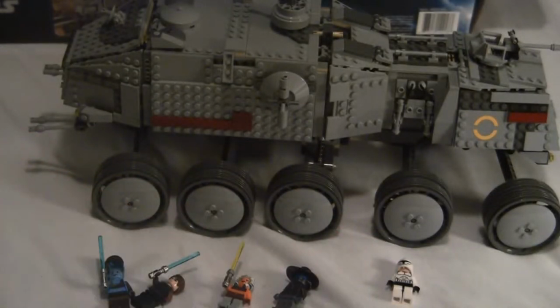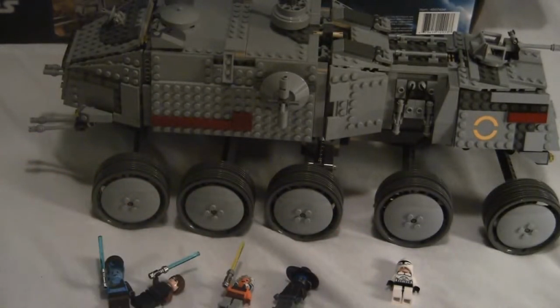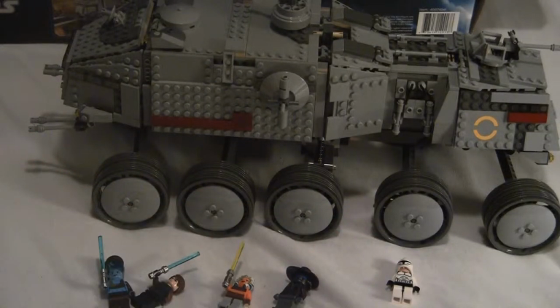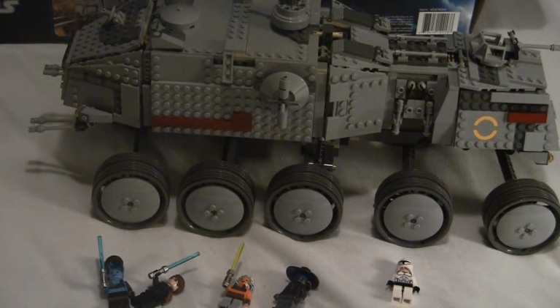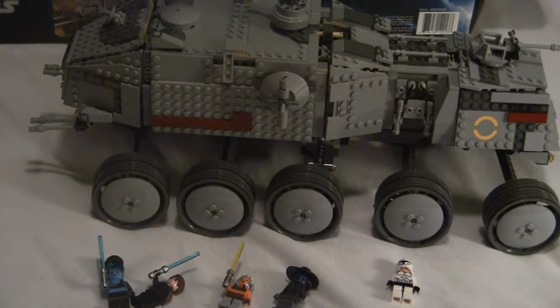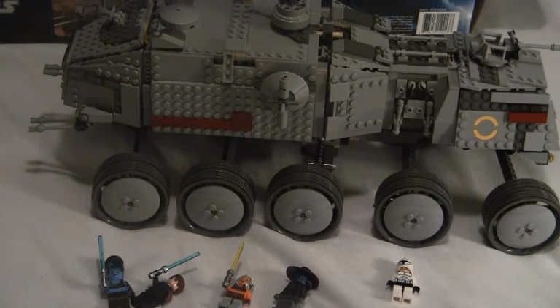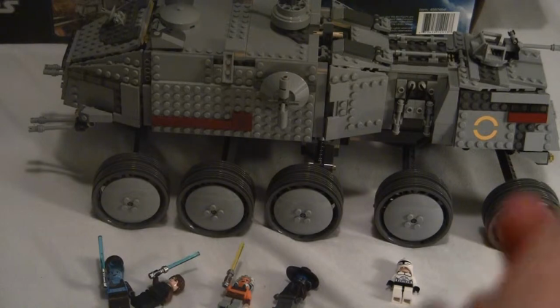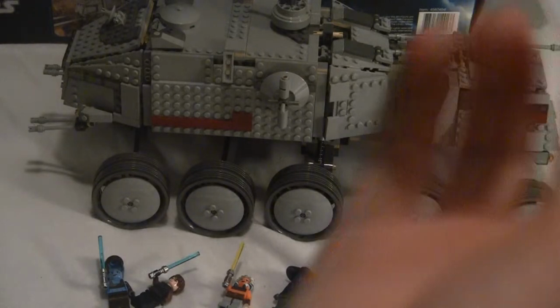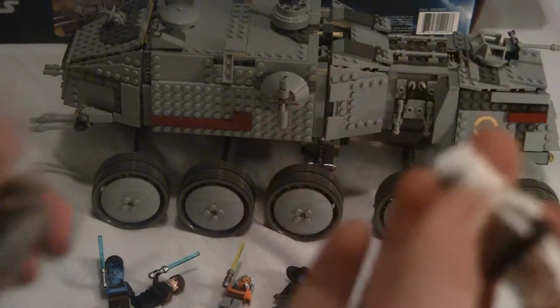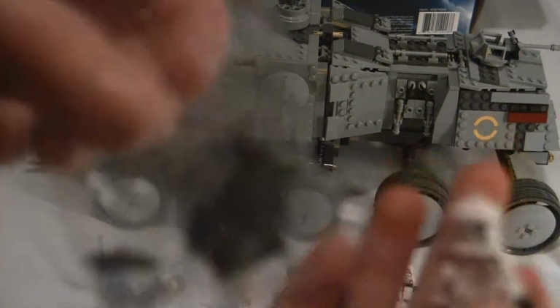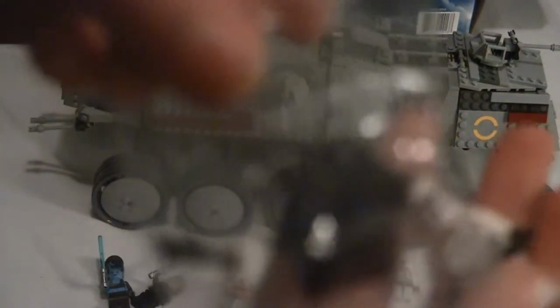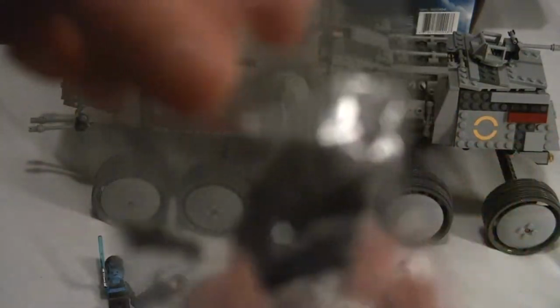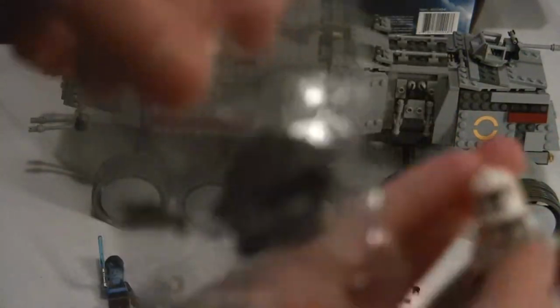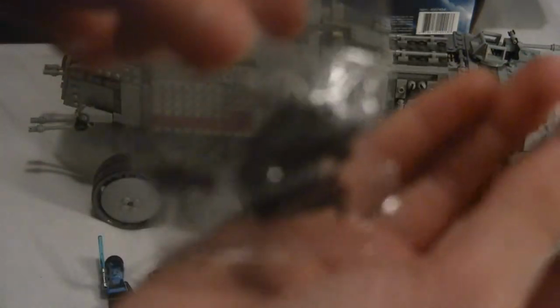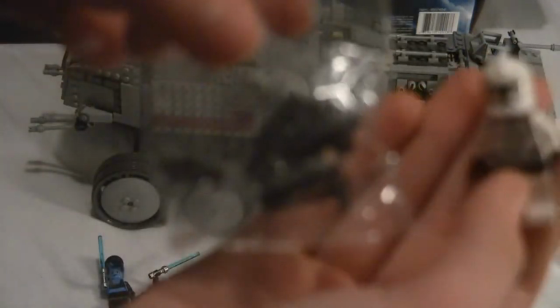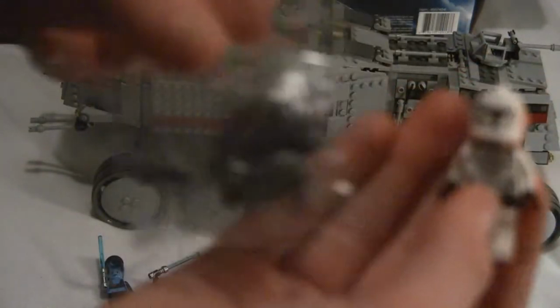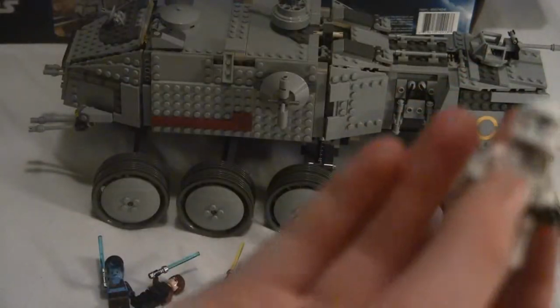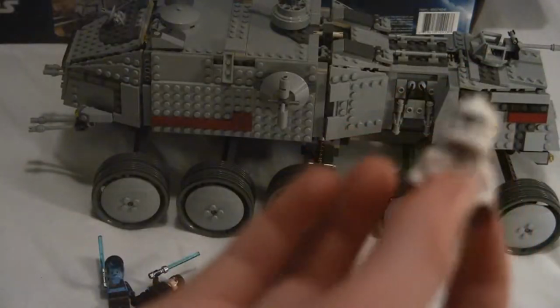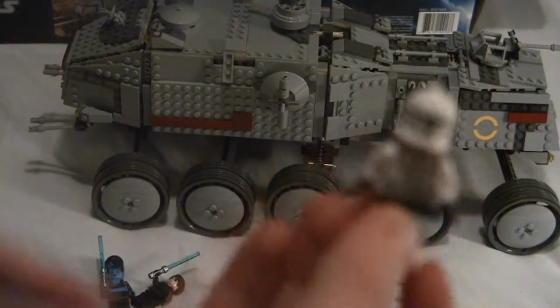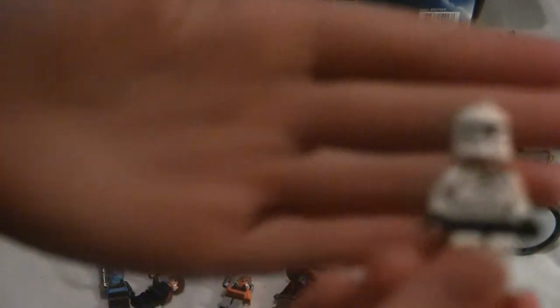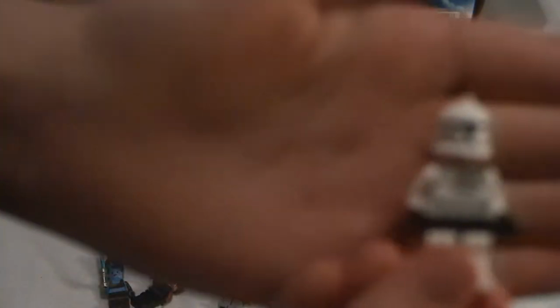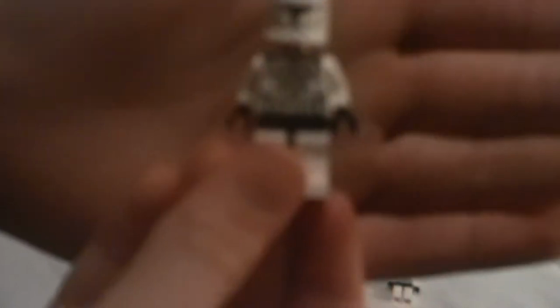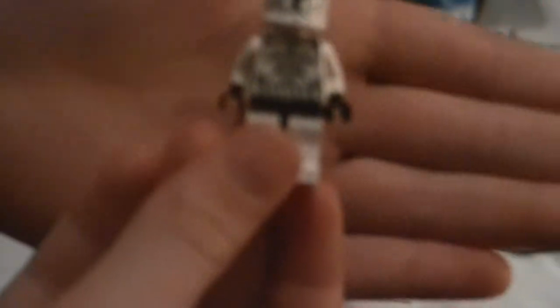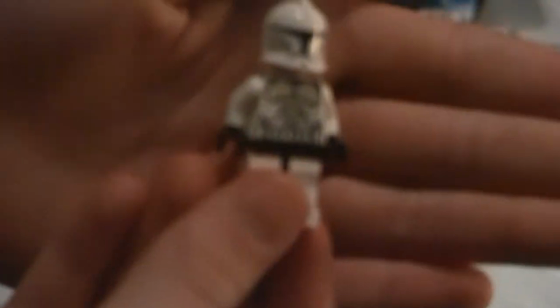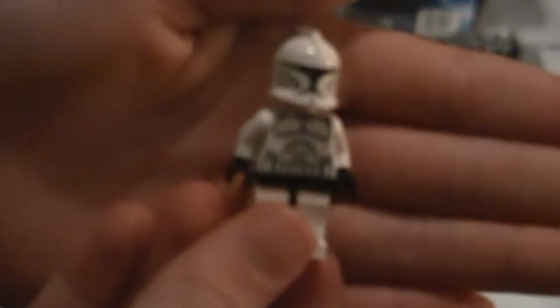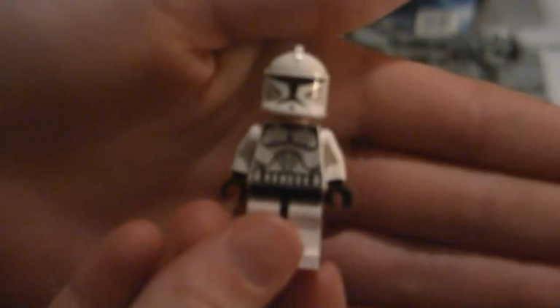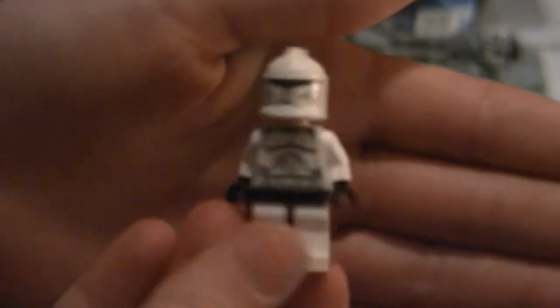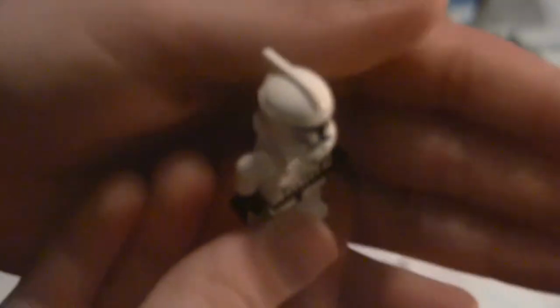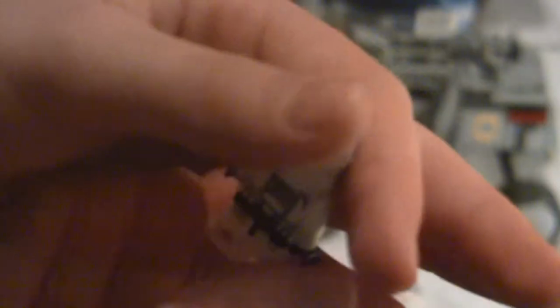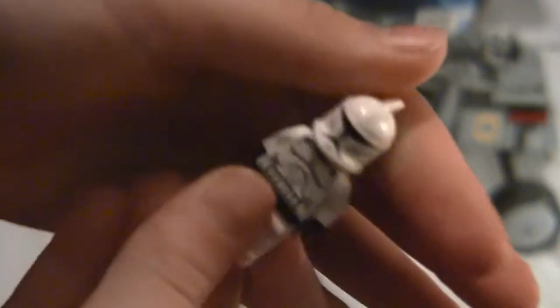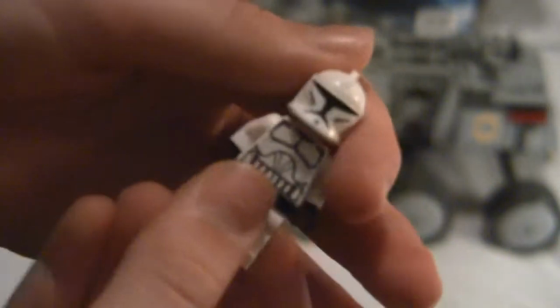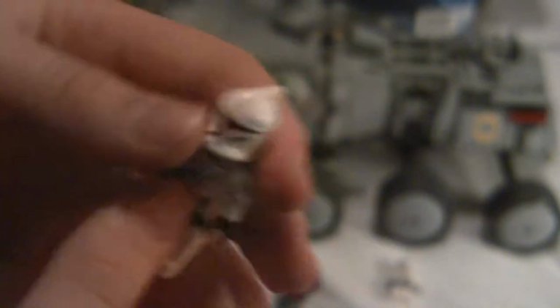Next off, we get two normal clones. They did come with armor, but I don't like putting that on the clones. So there they are — I've done reviews on these before.